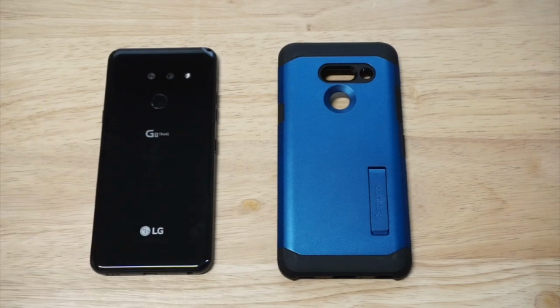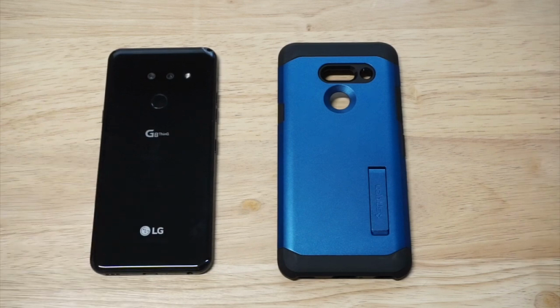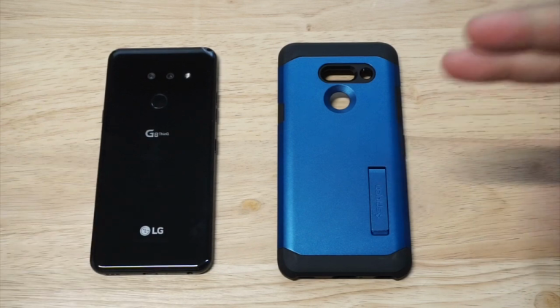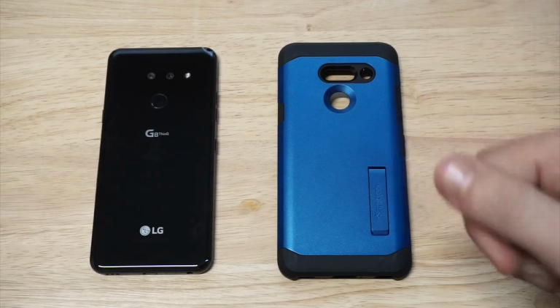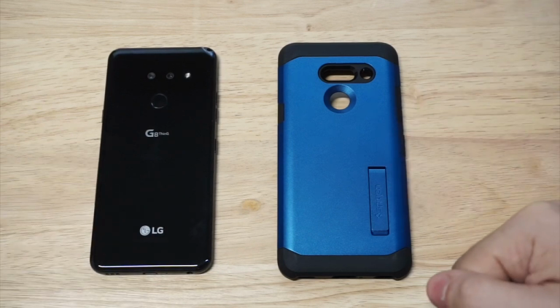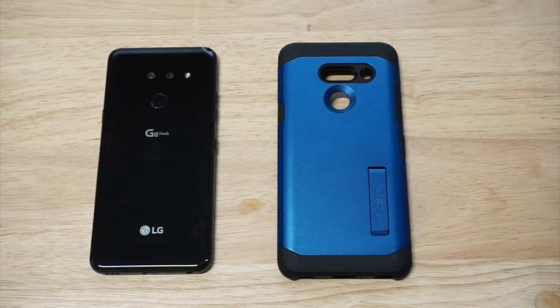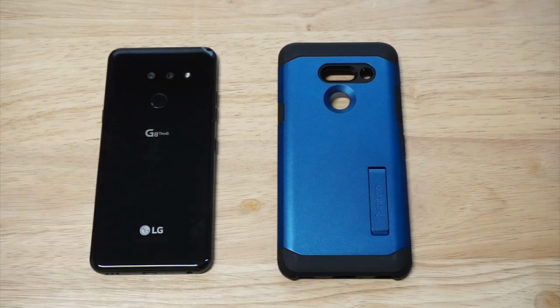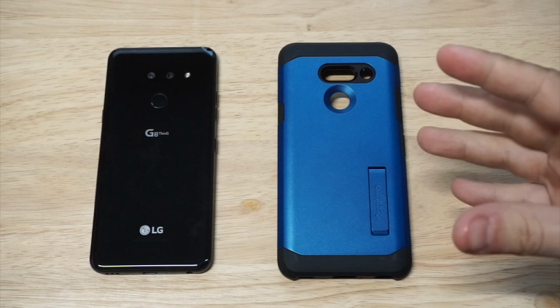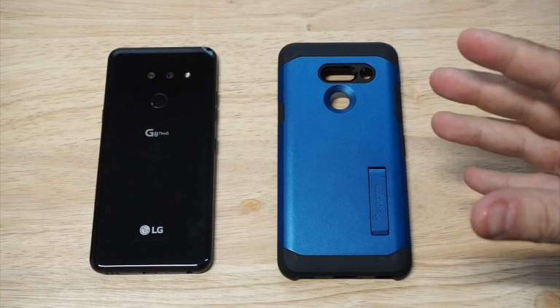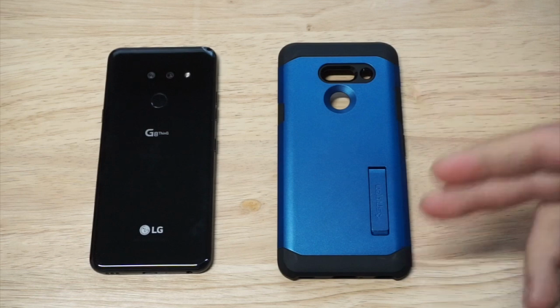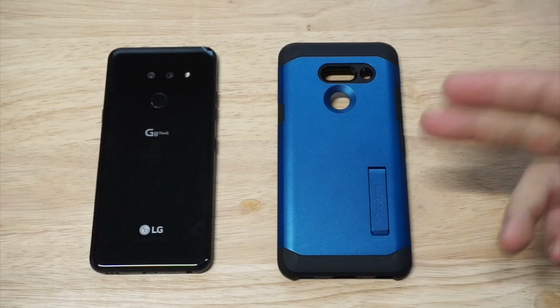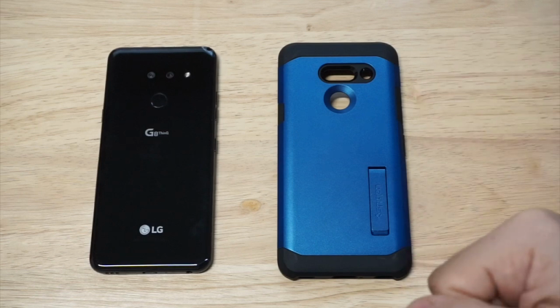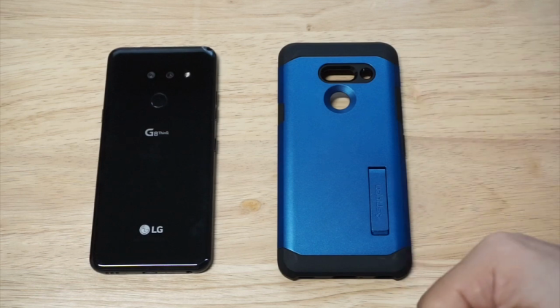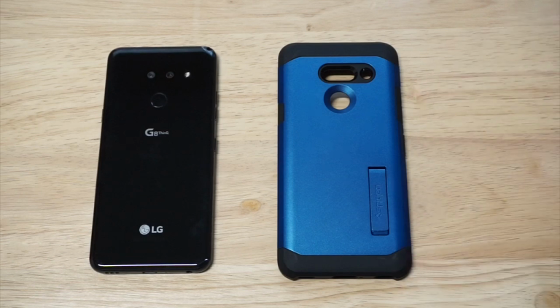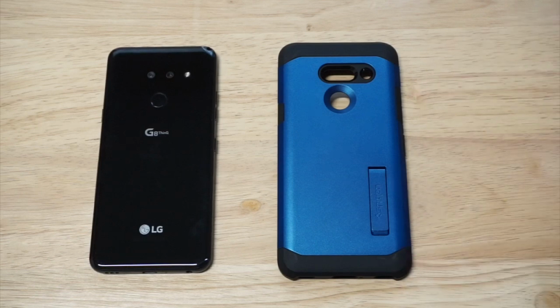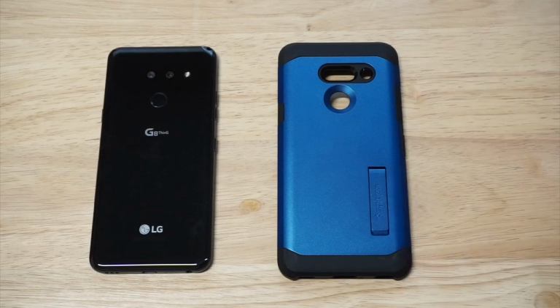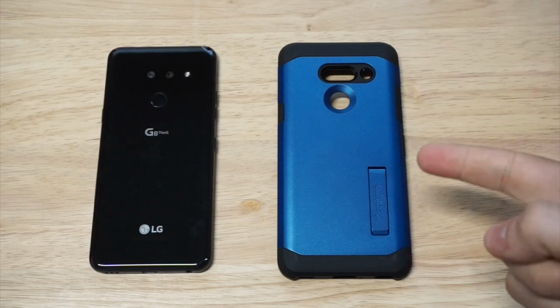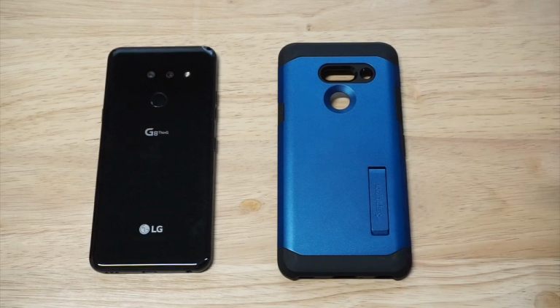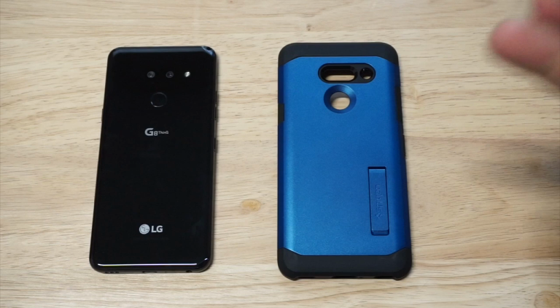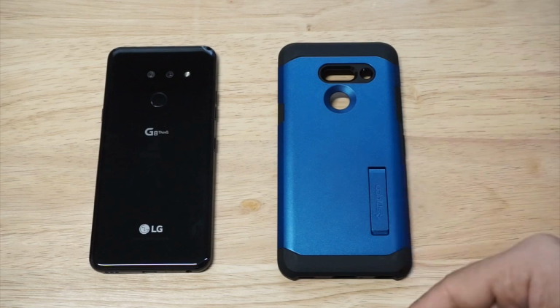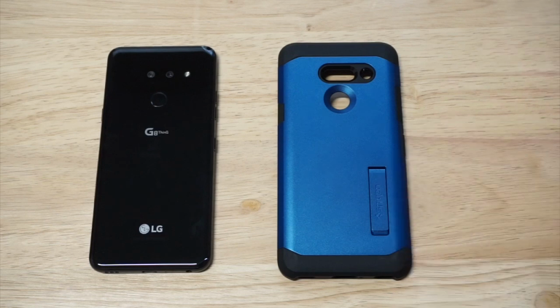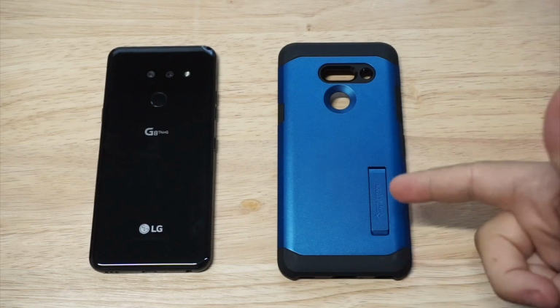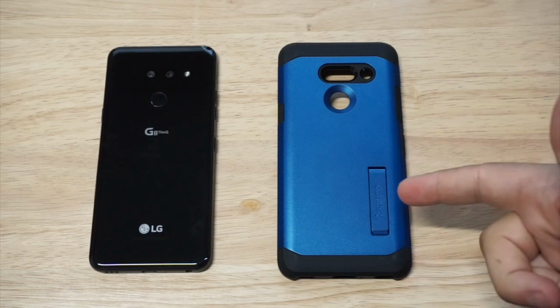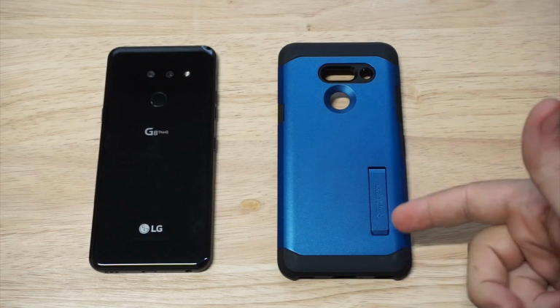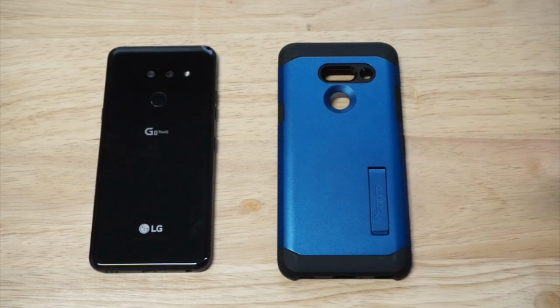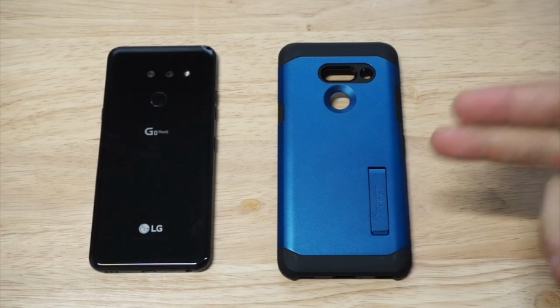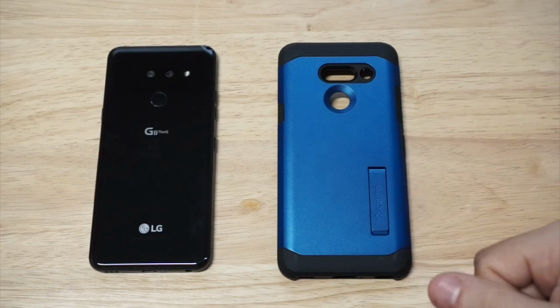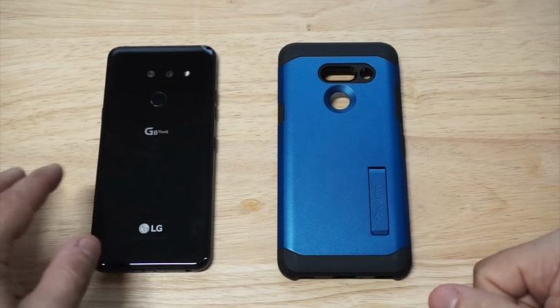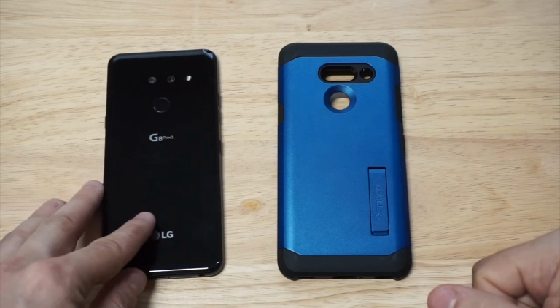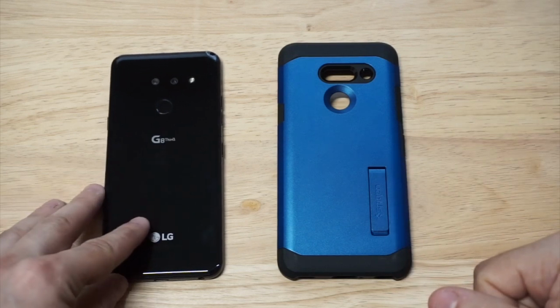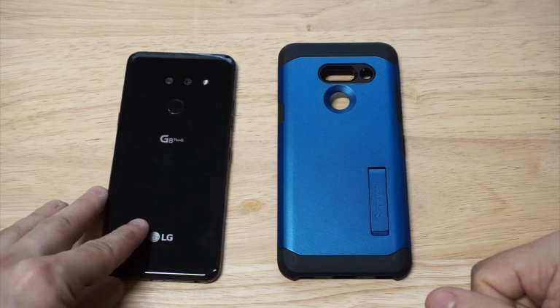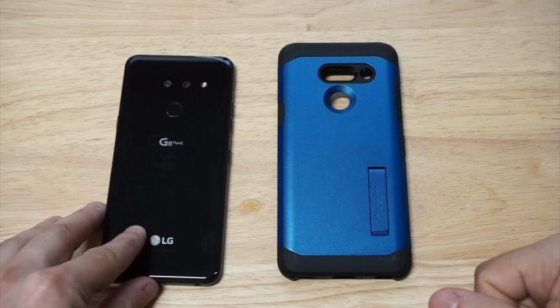I'm going to be checking out the Spigen Tough Armor series. This has been one of my favorite cases over the years for multiple phones. It's awesome for style, it's got great protection, and it's also got a built-in kickstand feature which actually works really well if you want to put your phone into landscape.